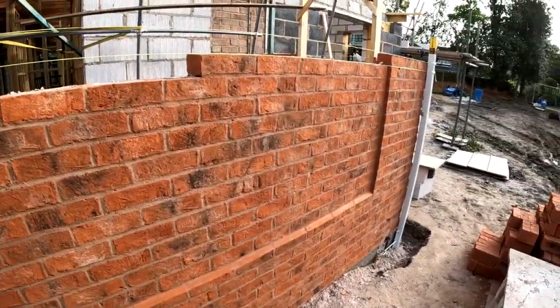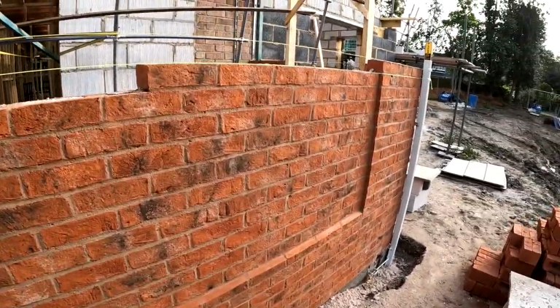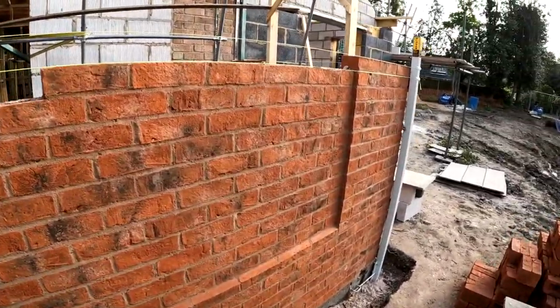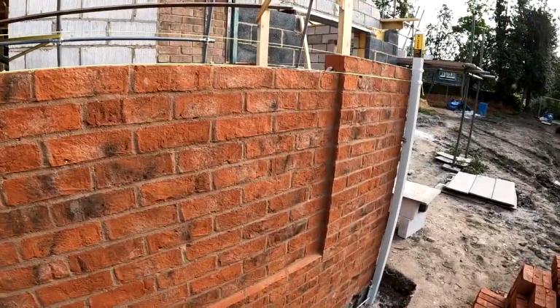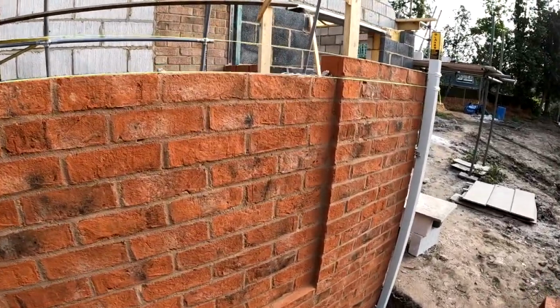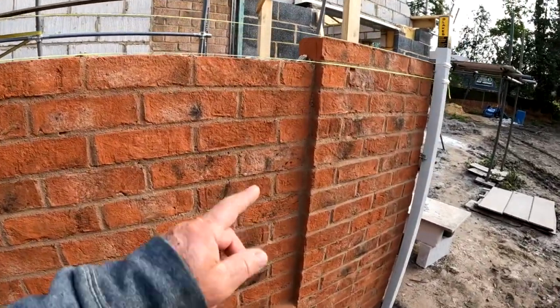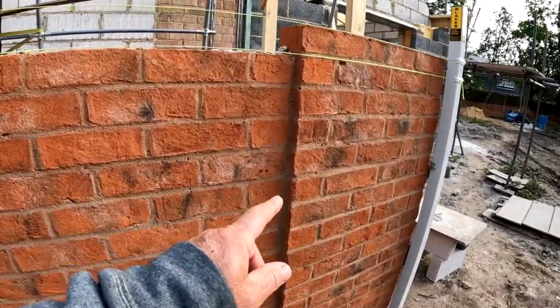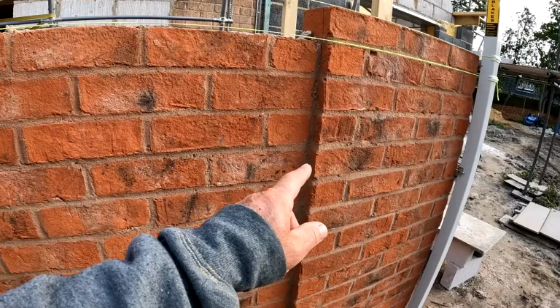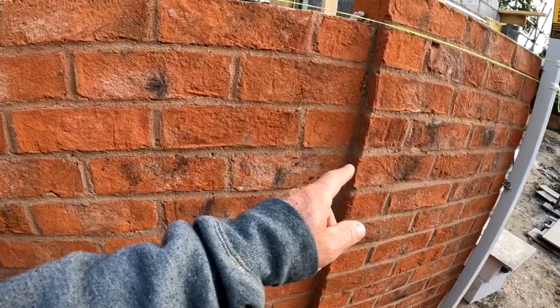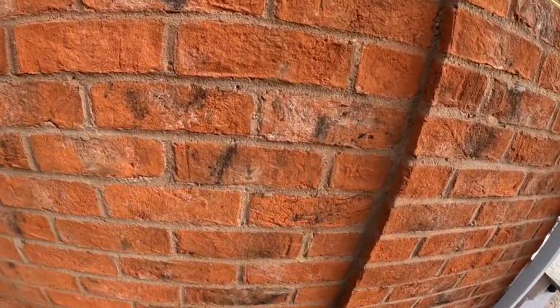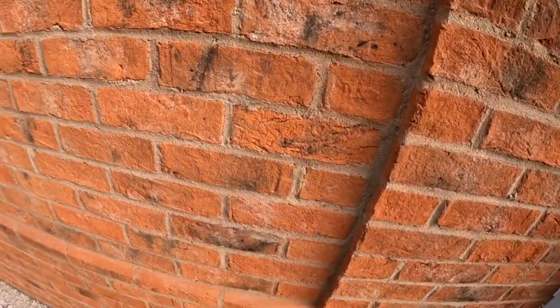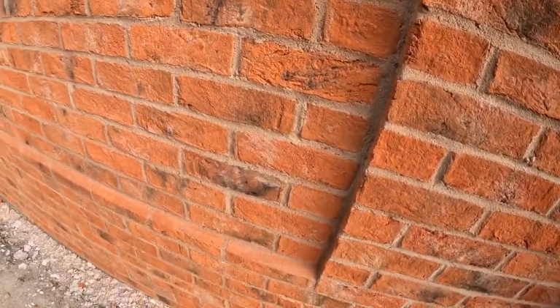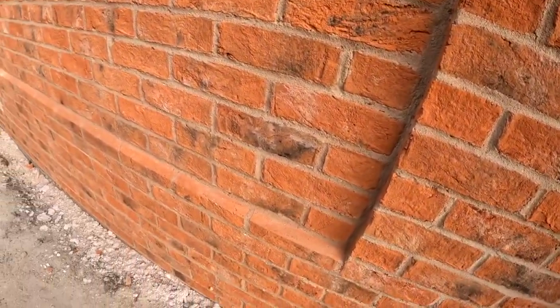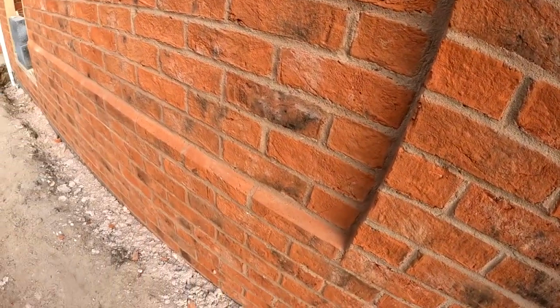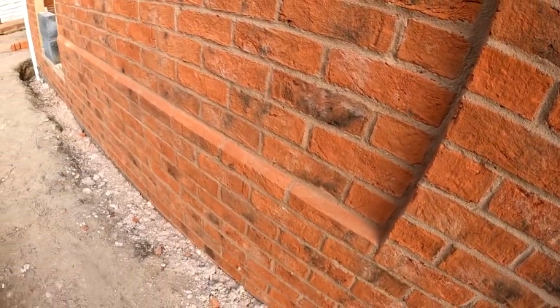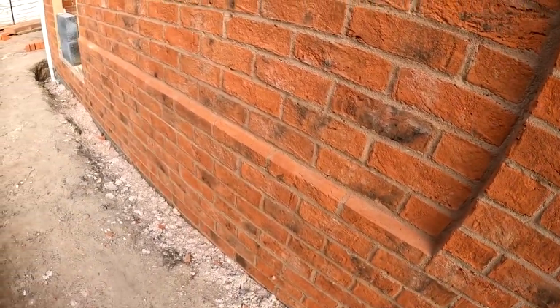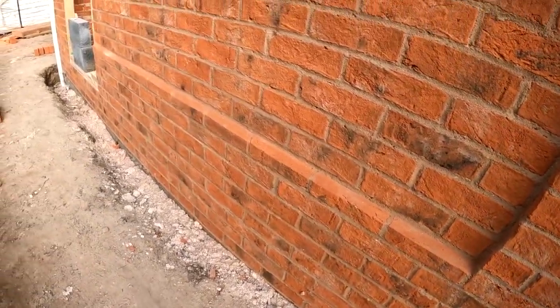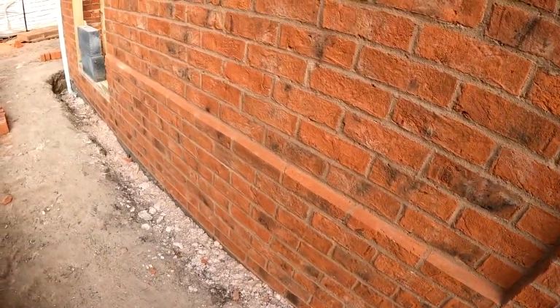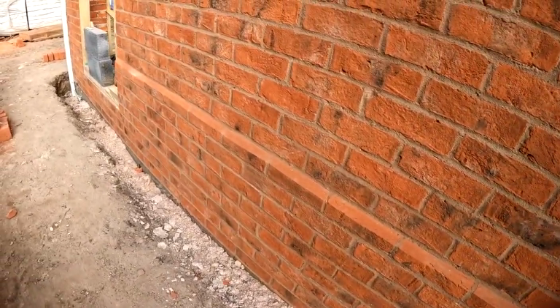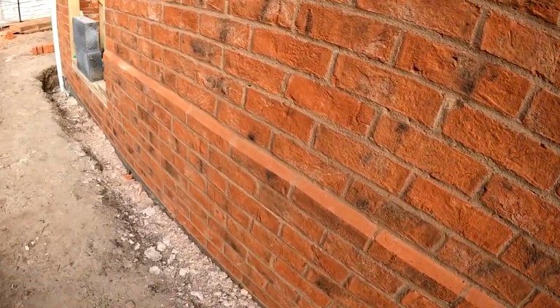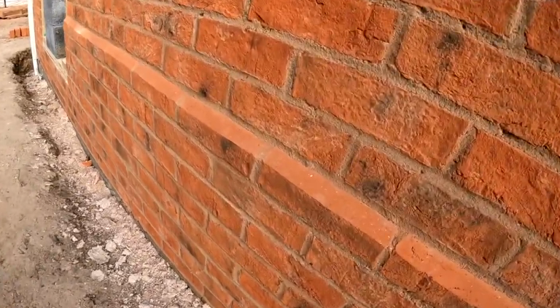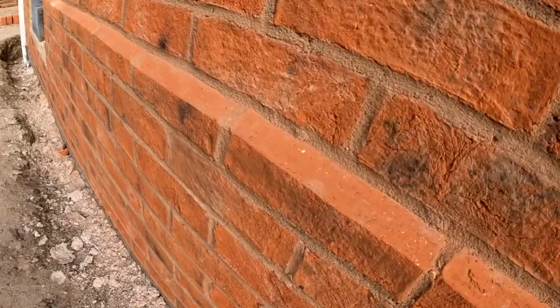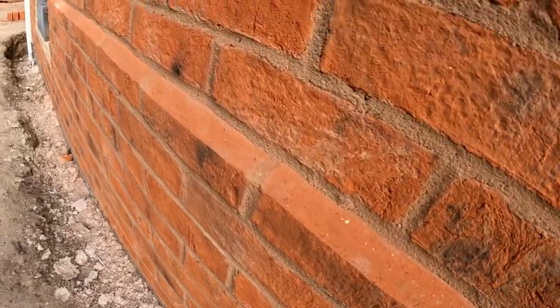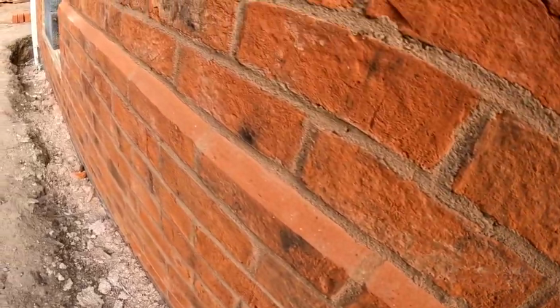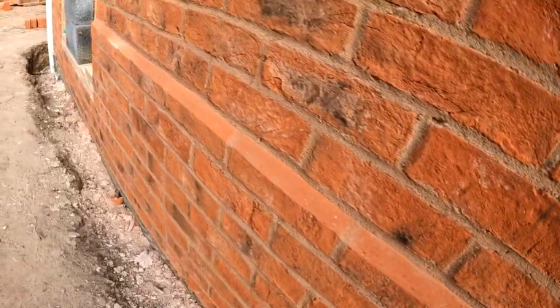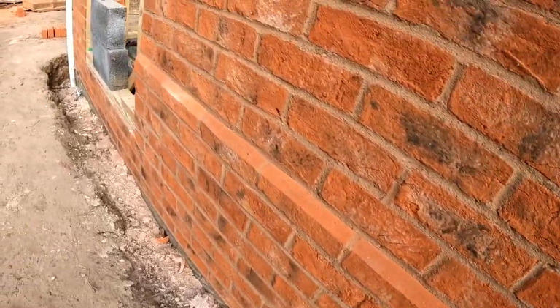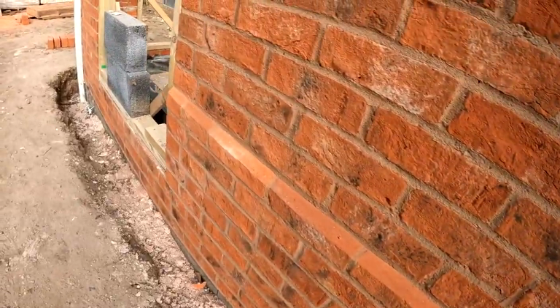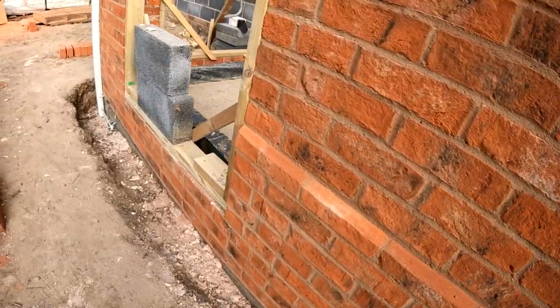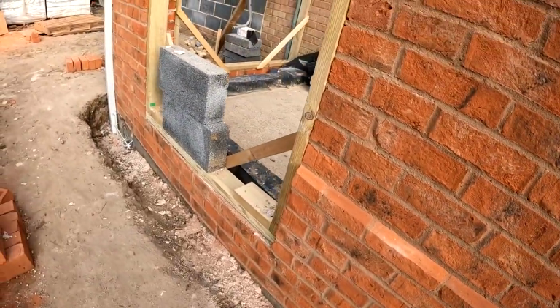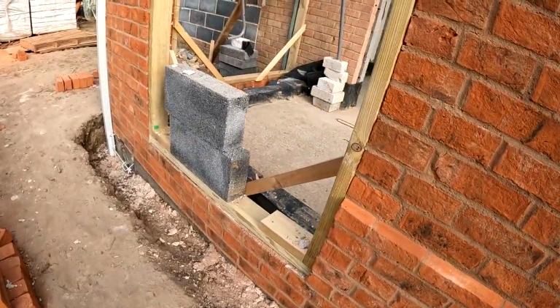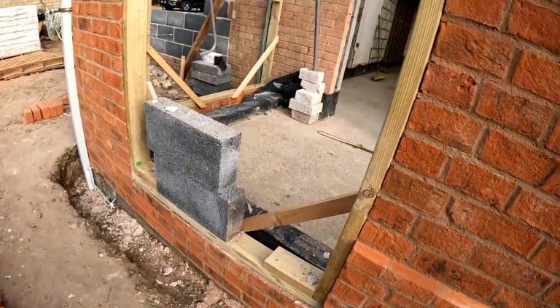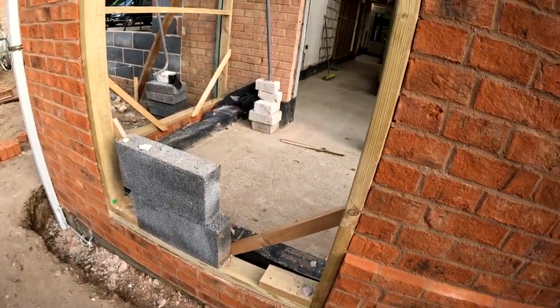You can see this little recessed detail we've got here. We're going in 30mm. Made that little plinth, we'll have to cut the brick. This will be a window, this will be a section.